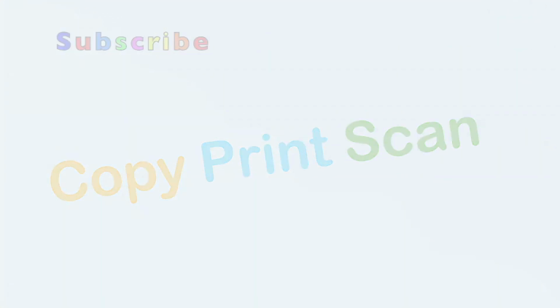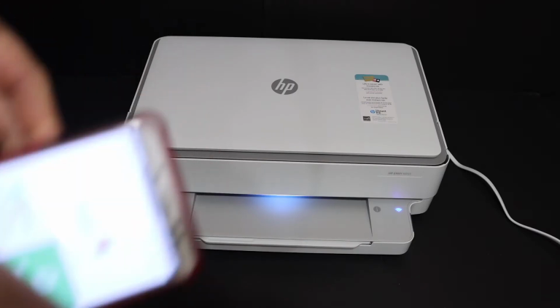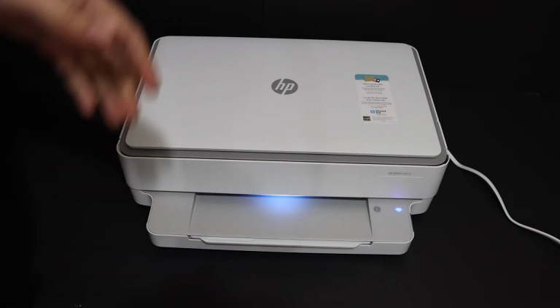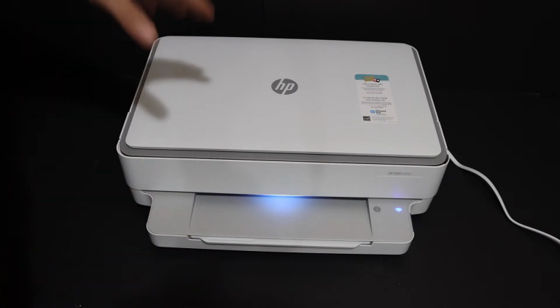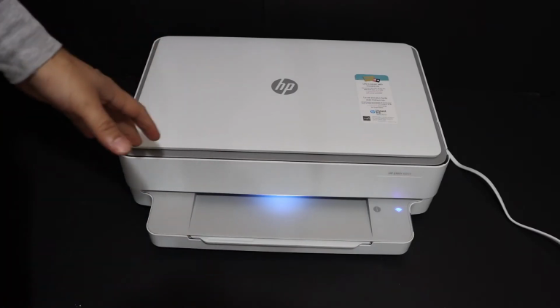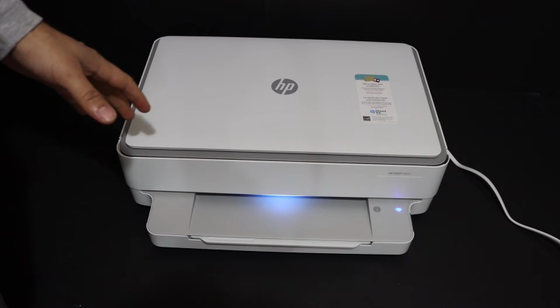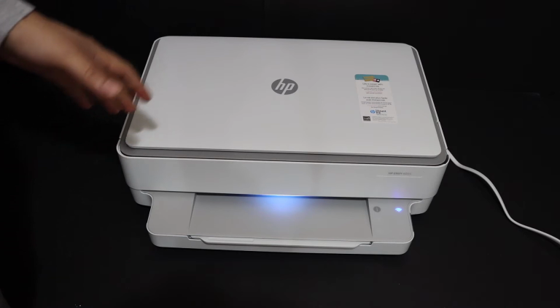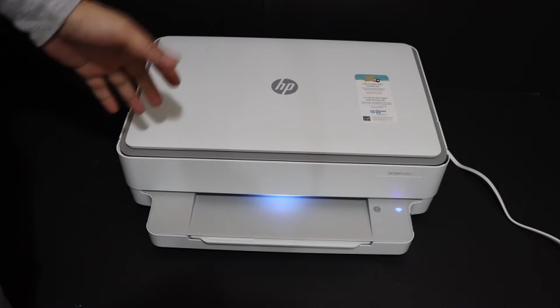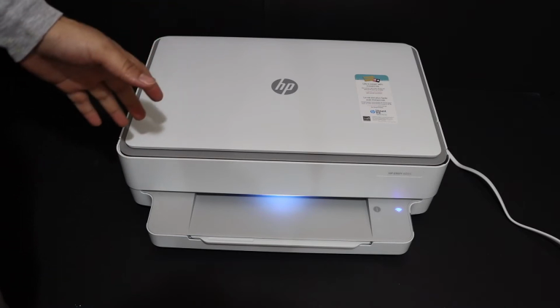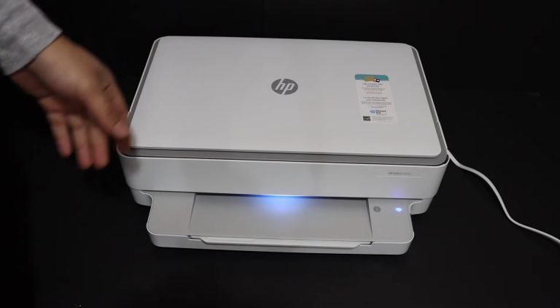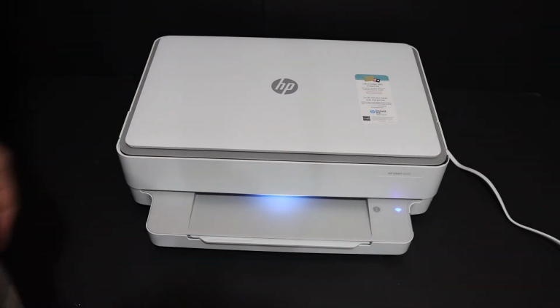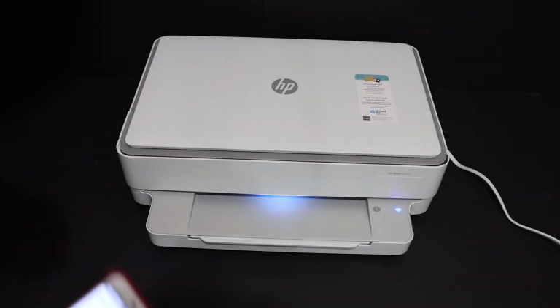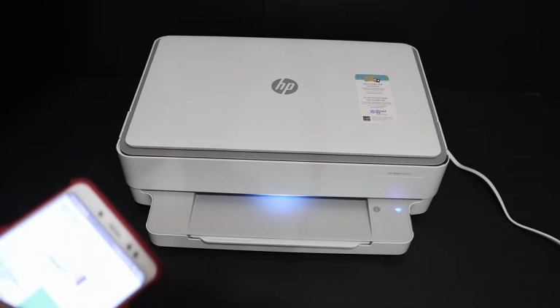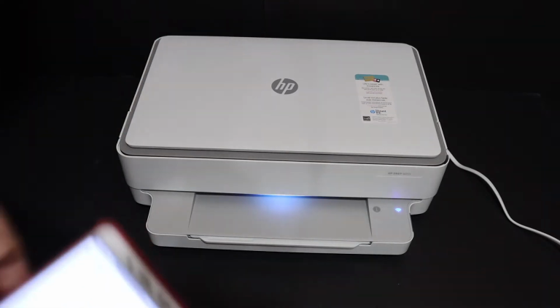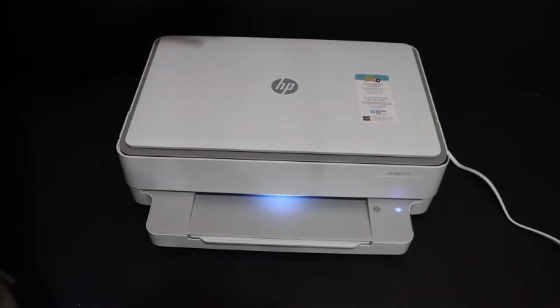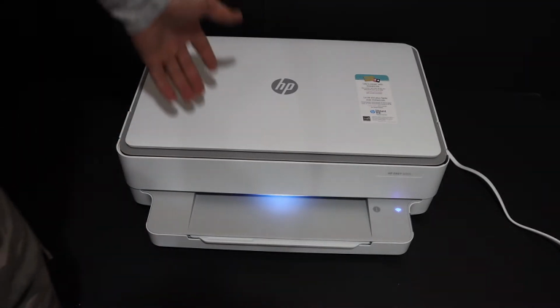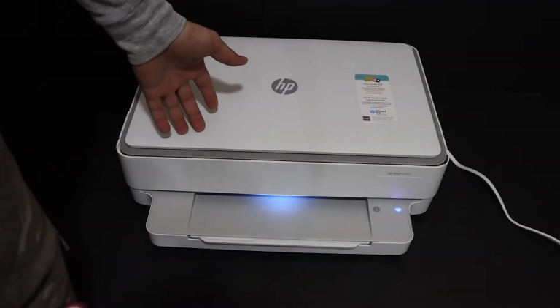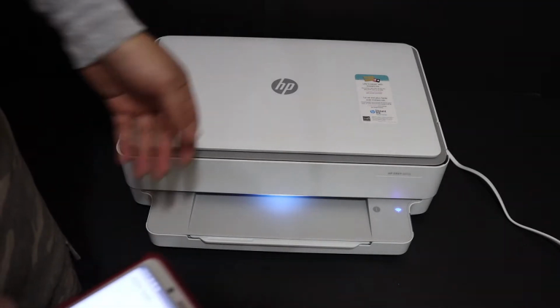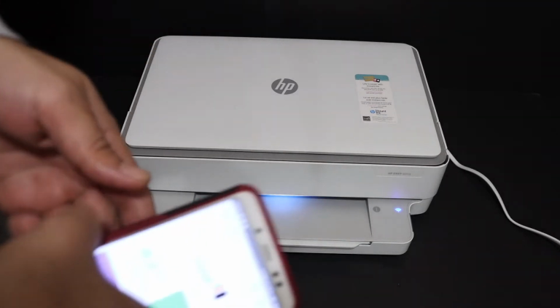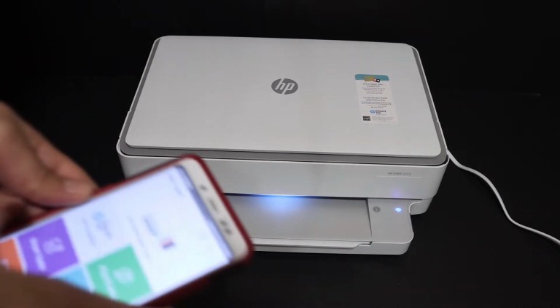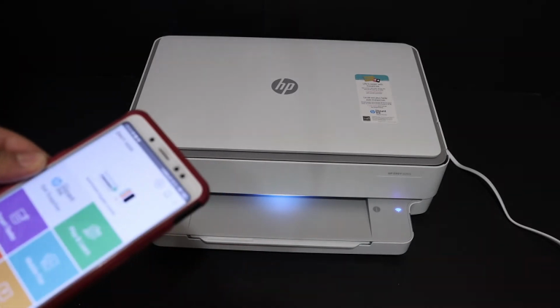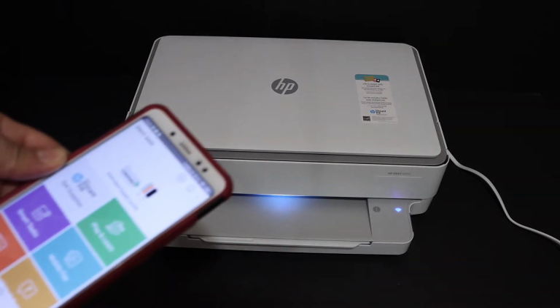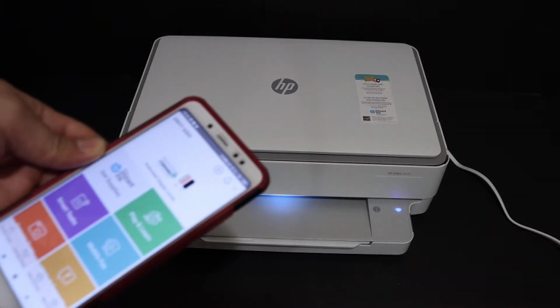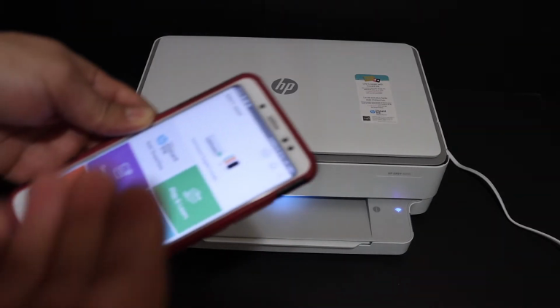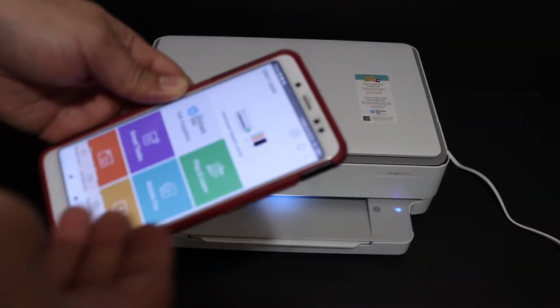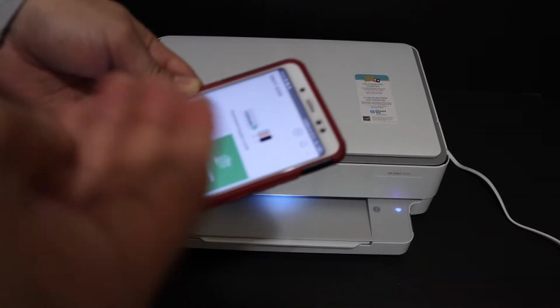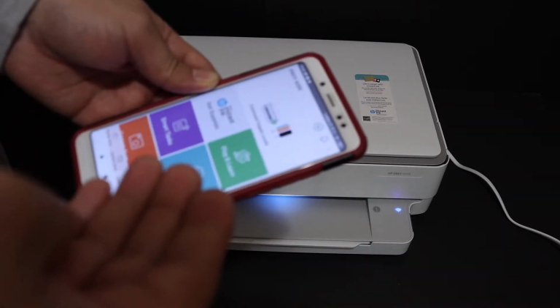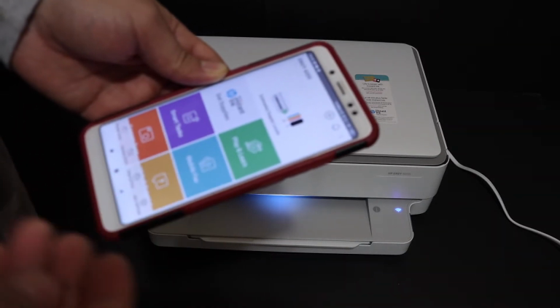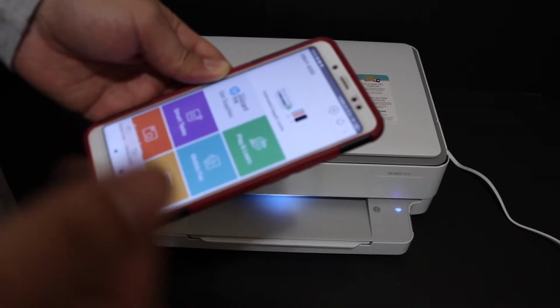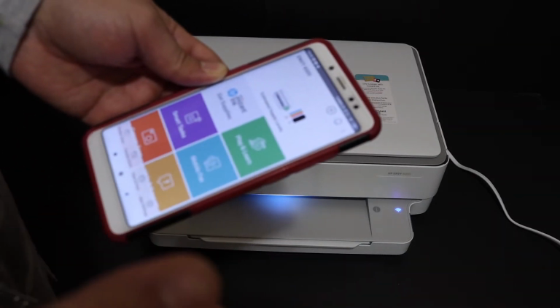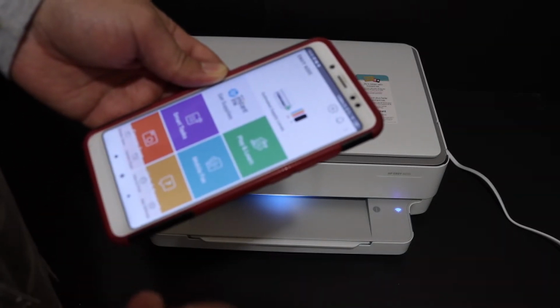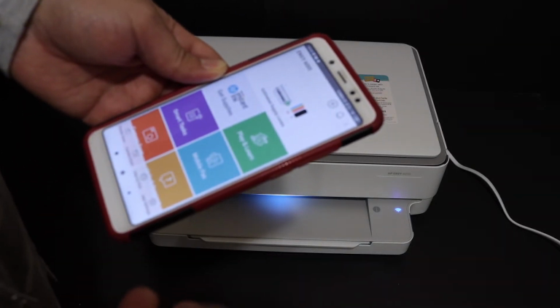I'm going to show you how to reset this printer to the factory default setting. The first step is to switch on the printer, then go to your device — for example an iPhone, Android device, MacBook, or laptop or computer.